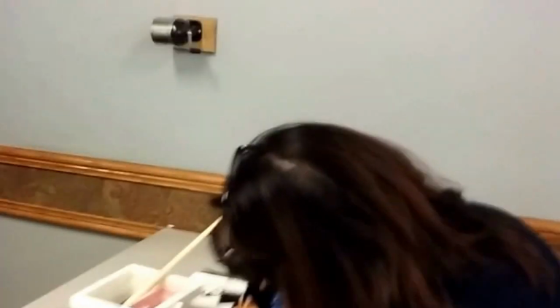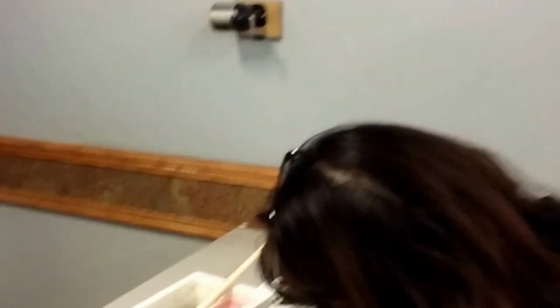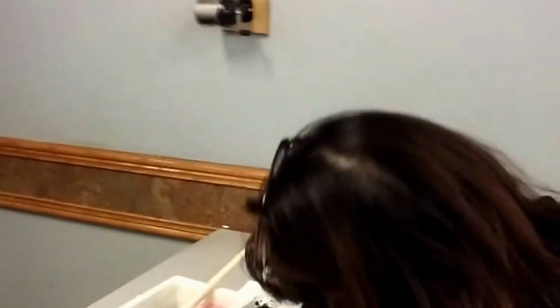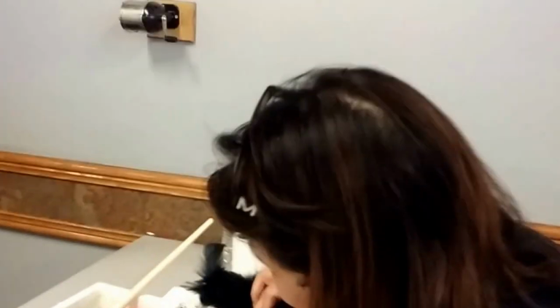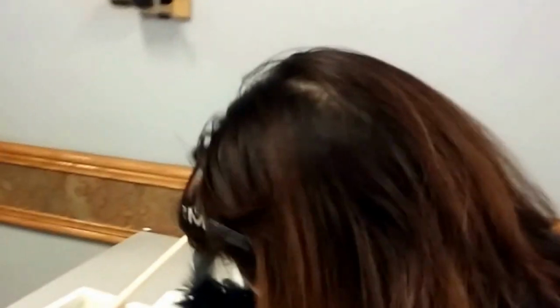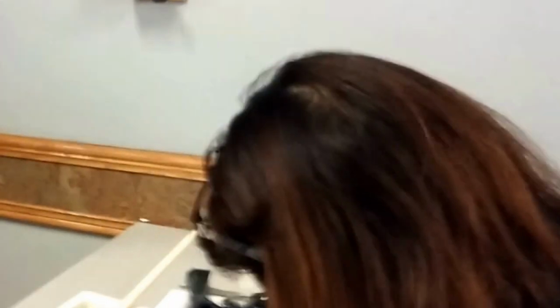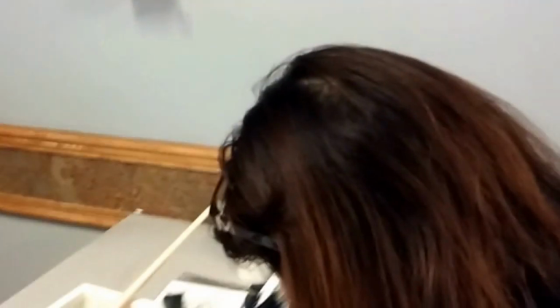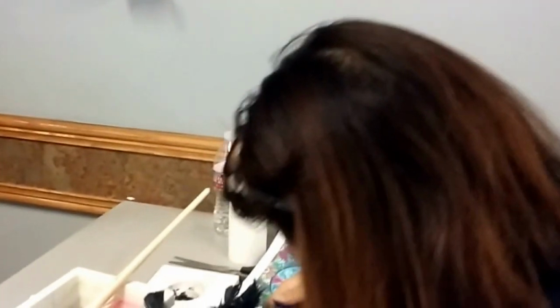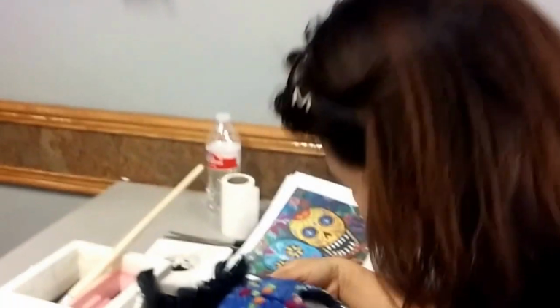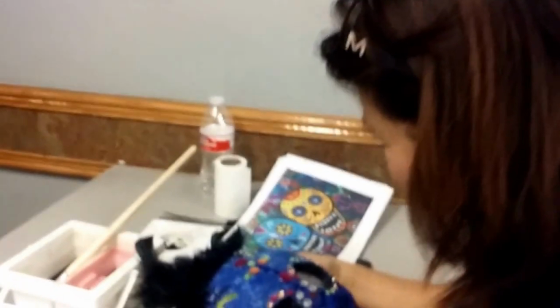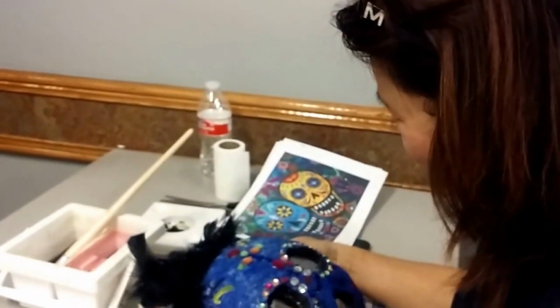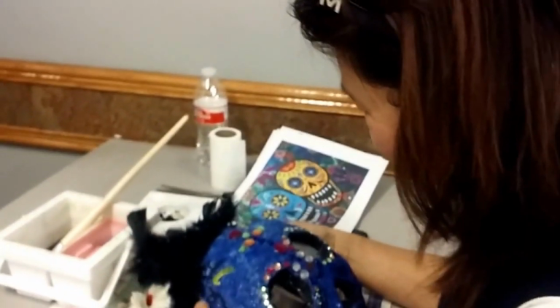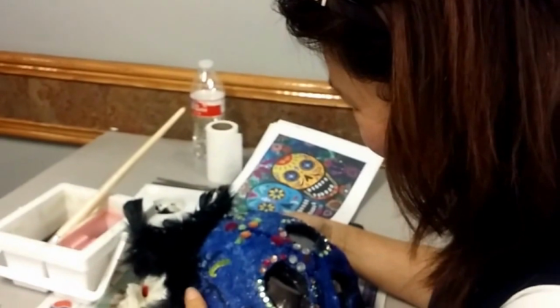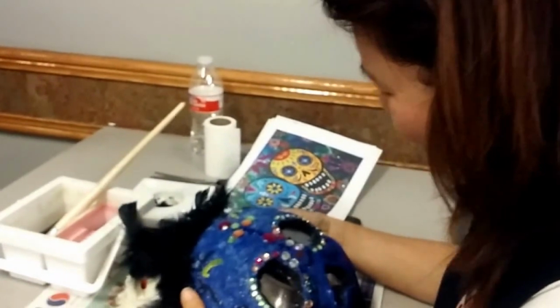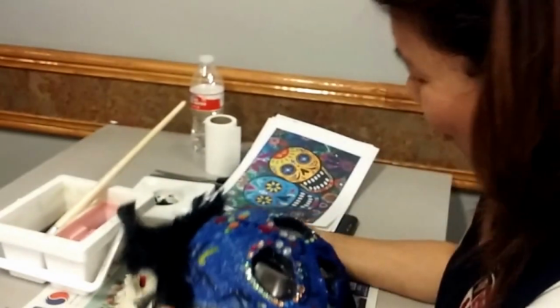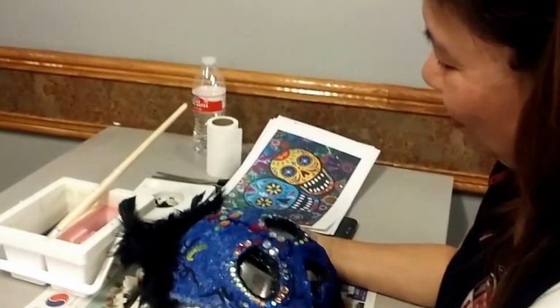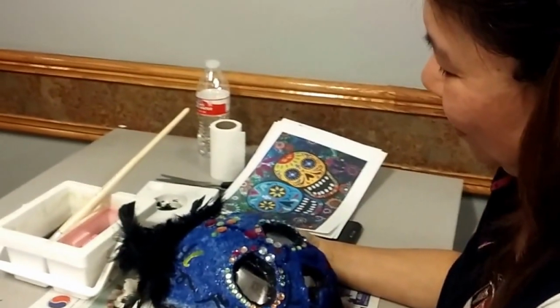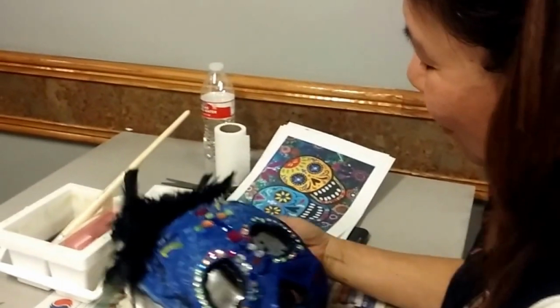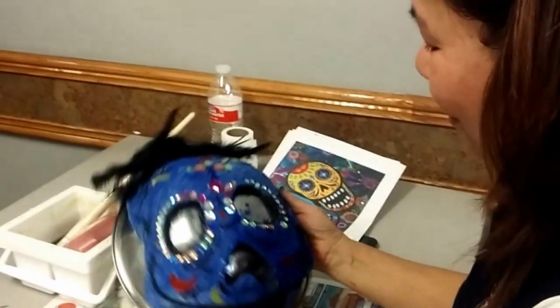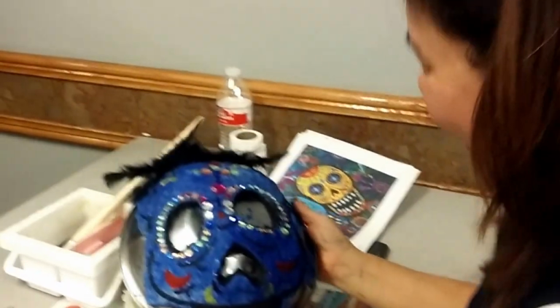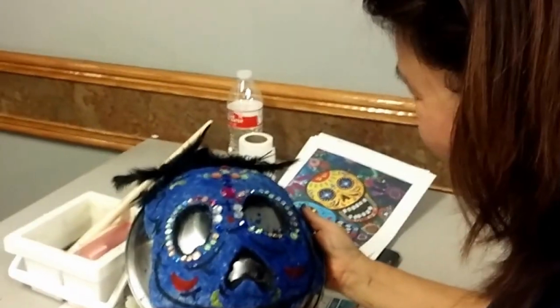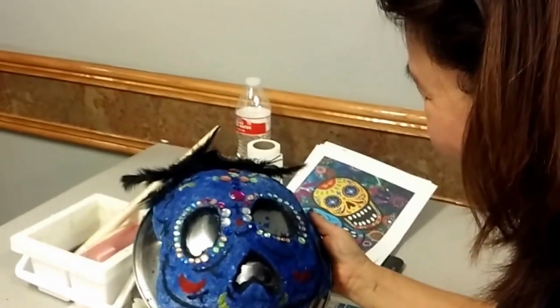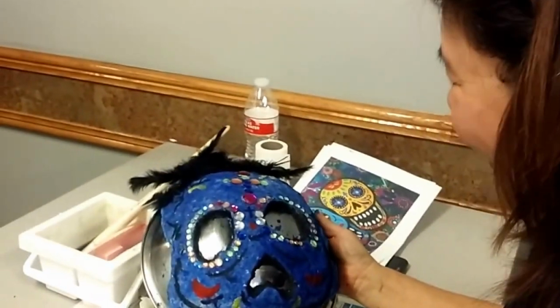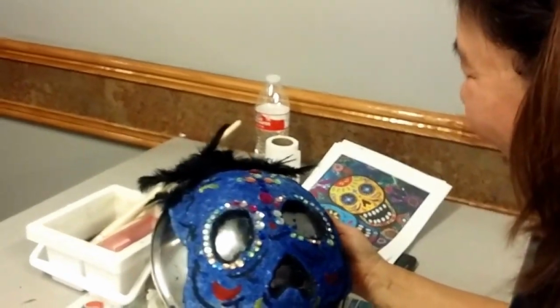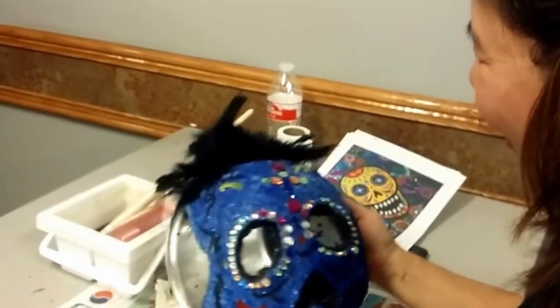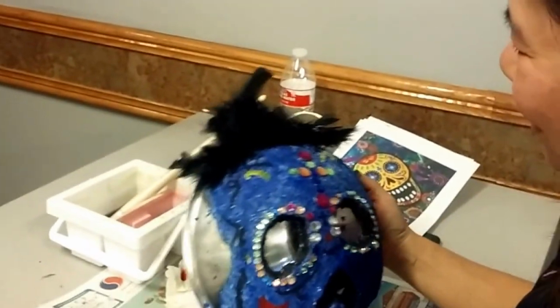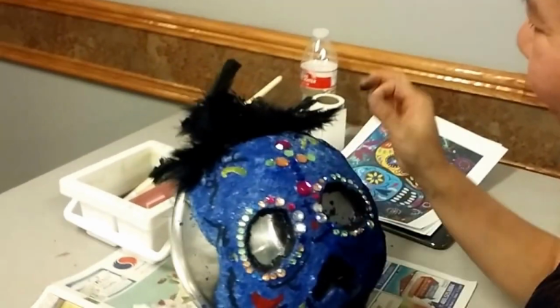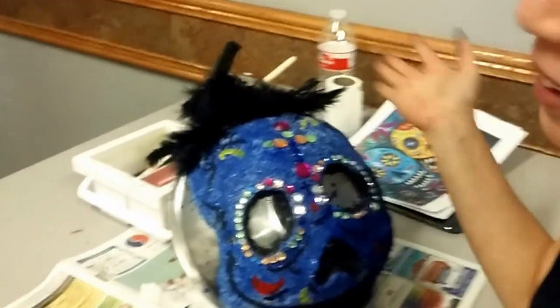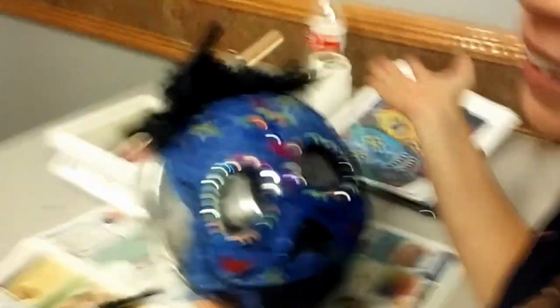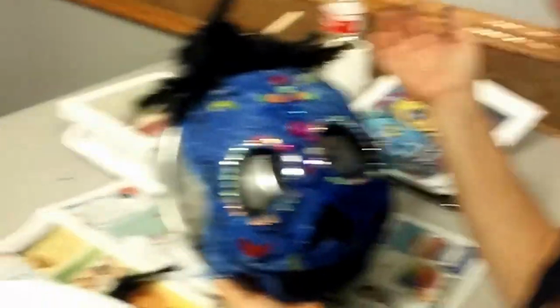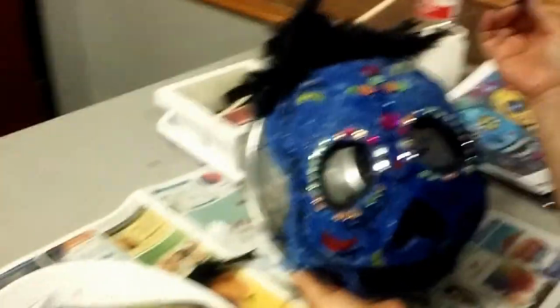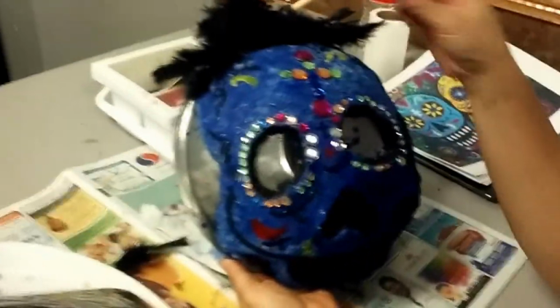This is Hunter working on her mask. Tell us about that, Hunter. Can we see that? That's beautiful. Day of the Dead. It's looking very nice.